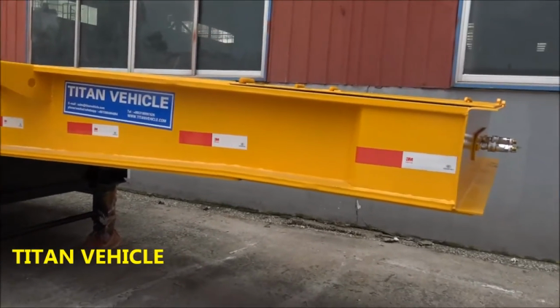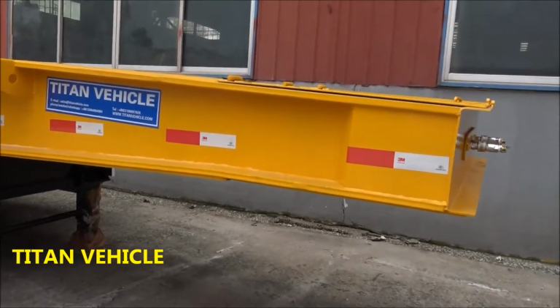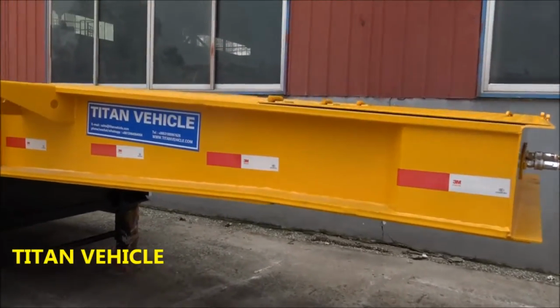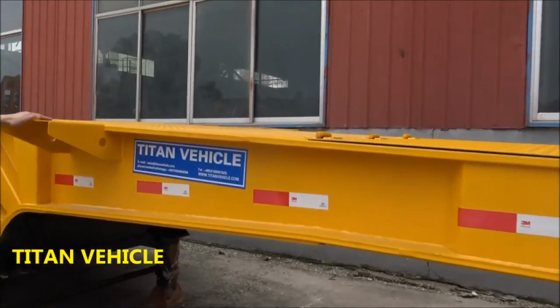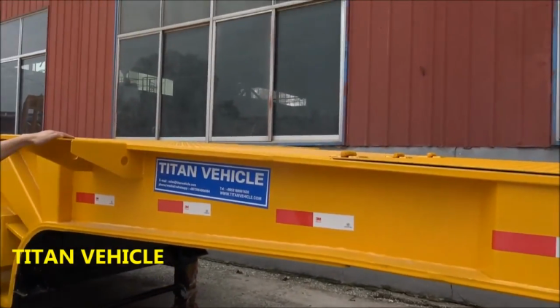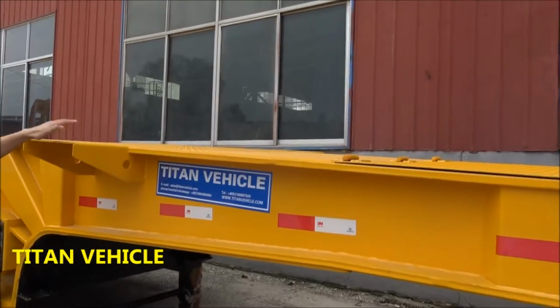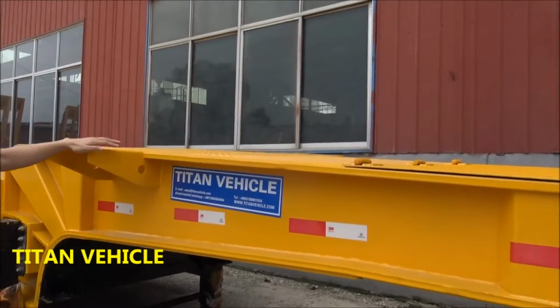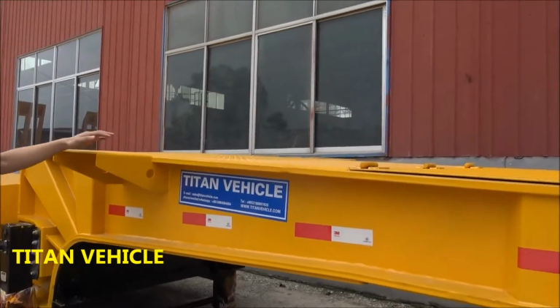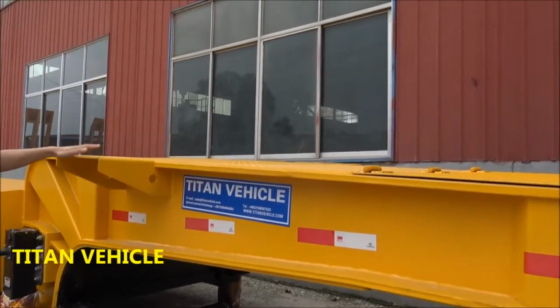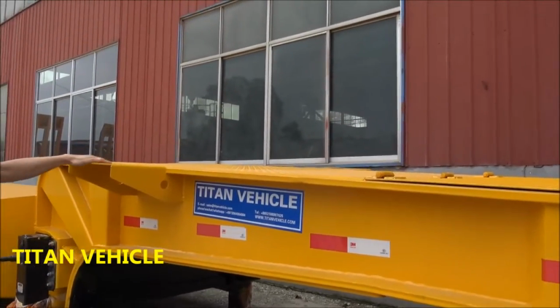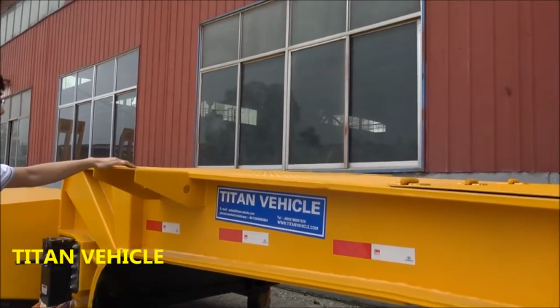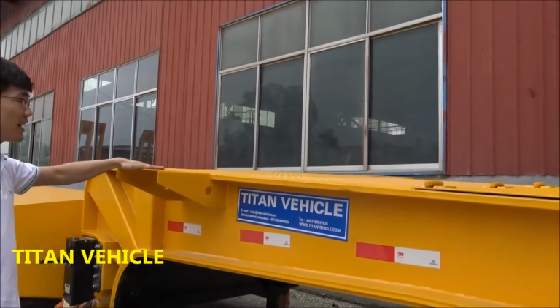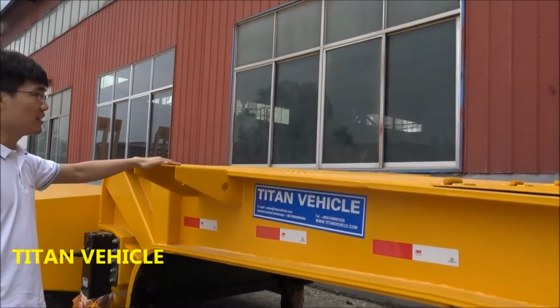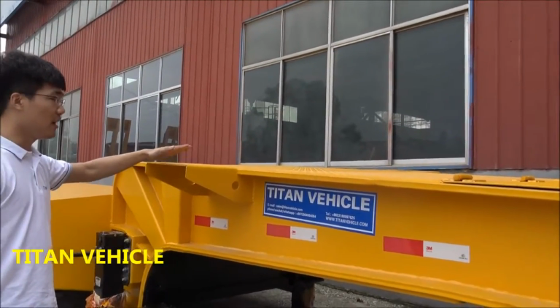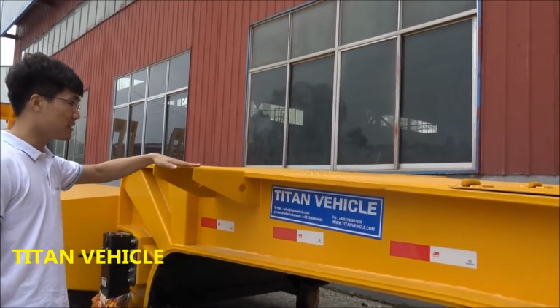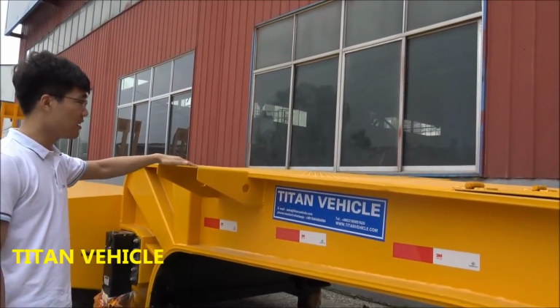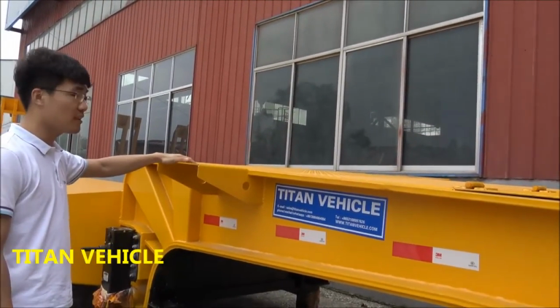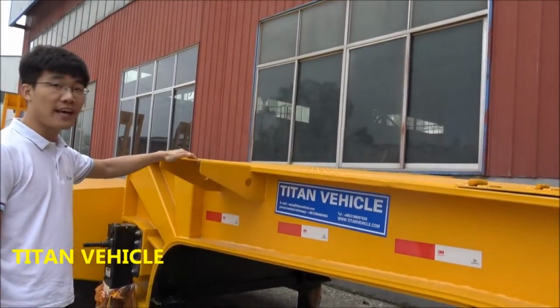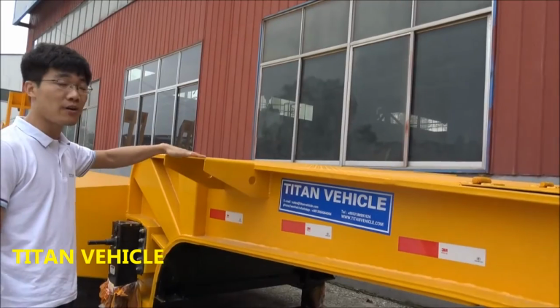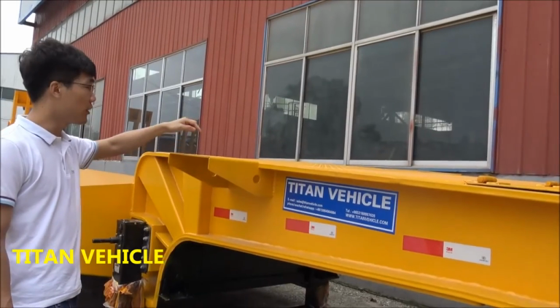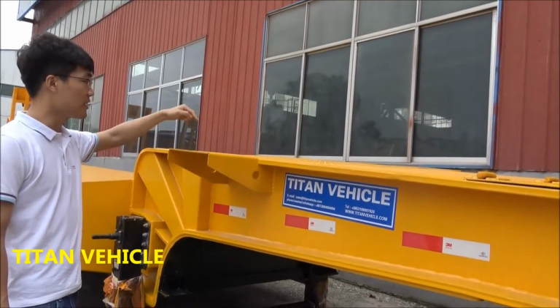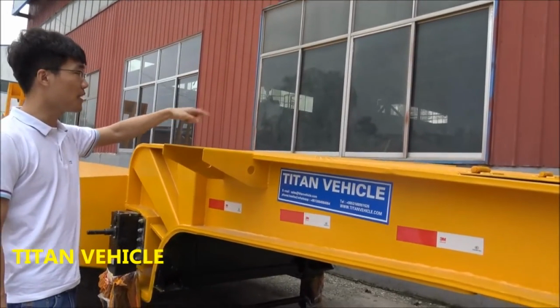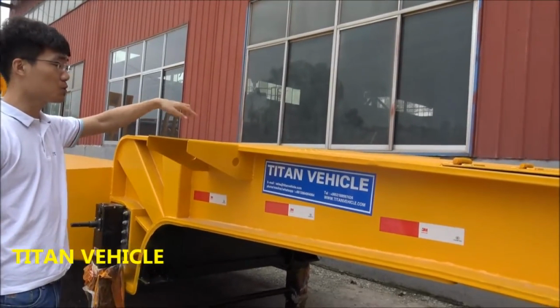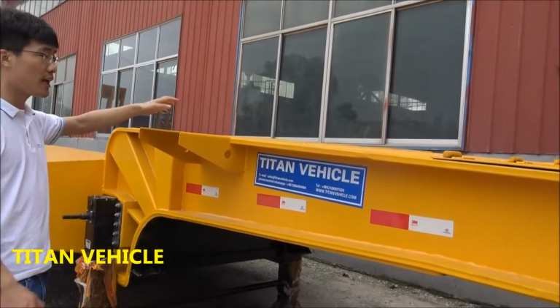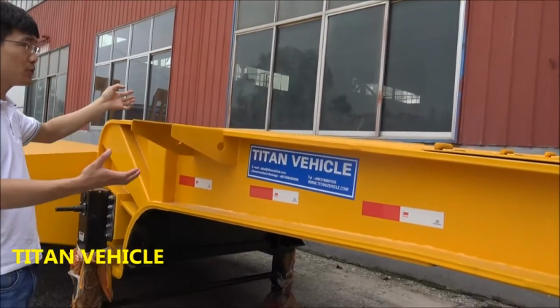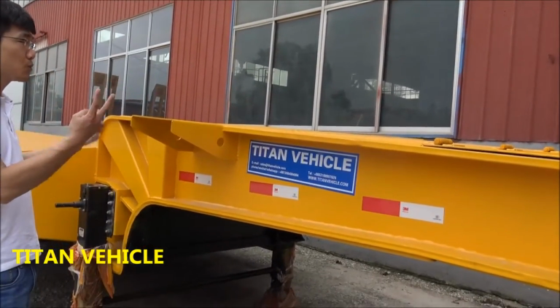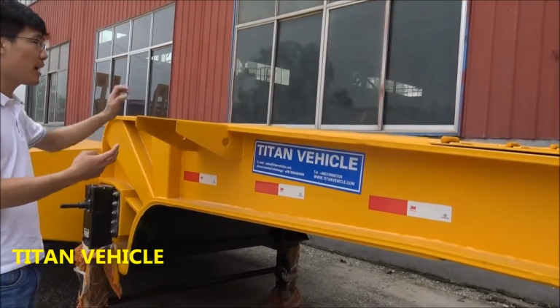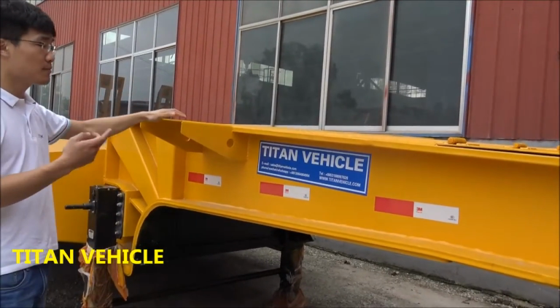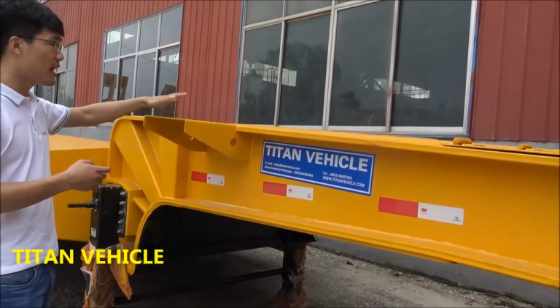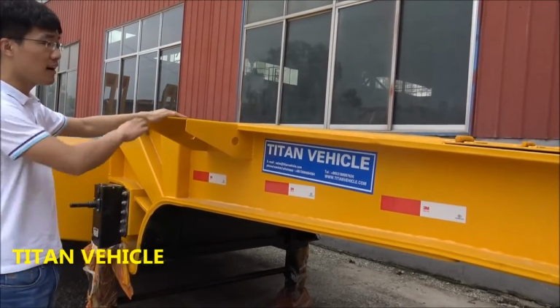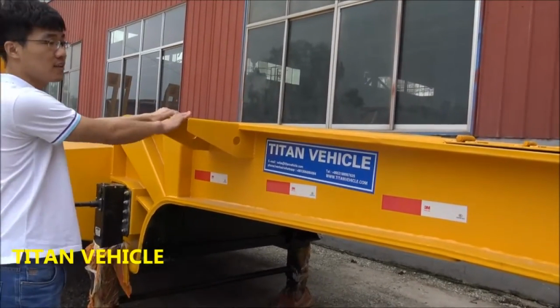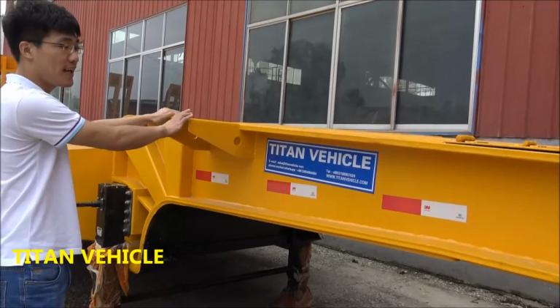First, you can see the goose neck. There are special designs on this. This is a tire carrier. You can see one, two — so you can put two spare tires on the goose neck.